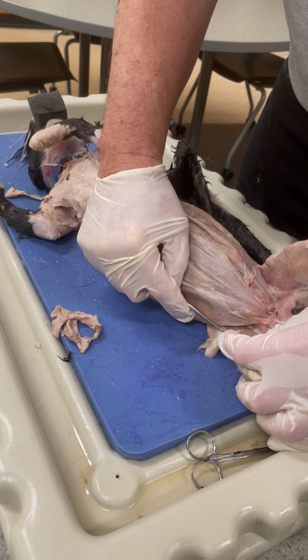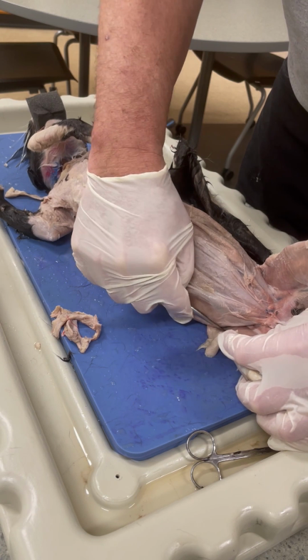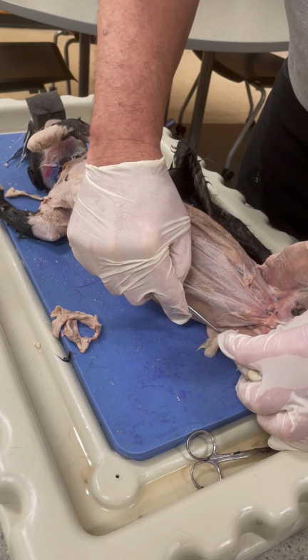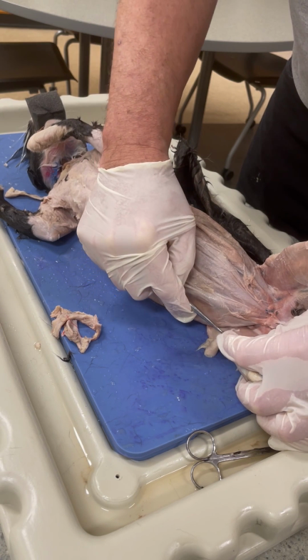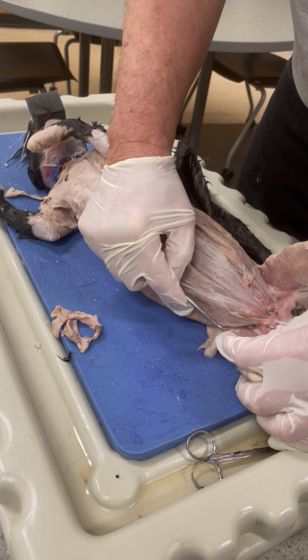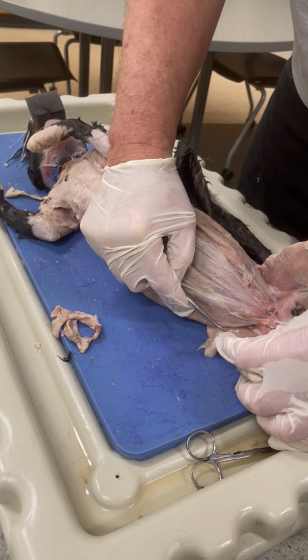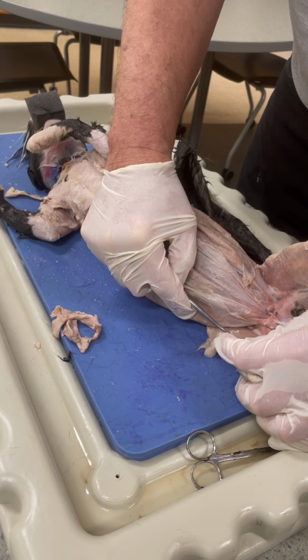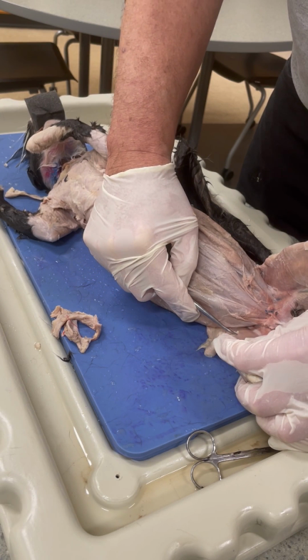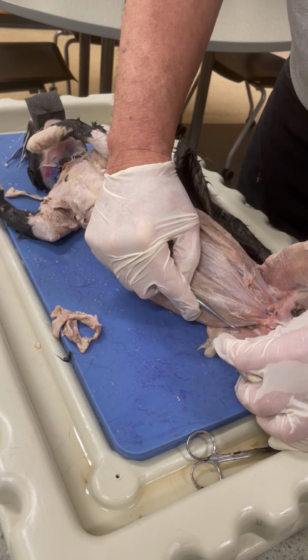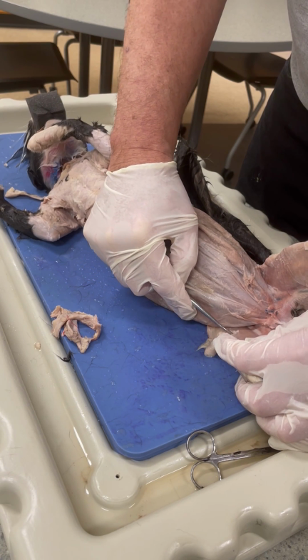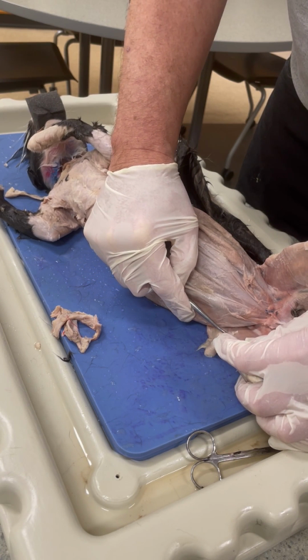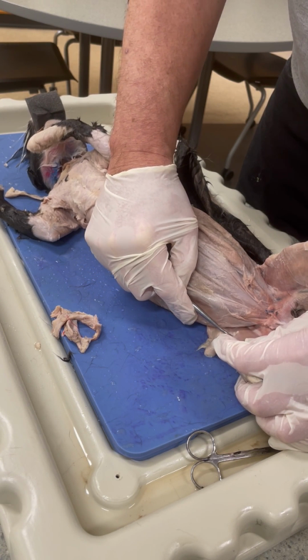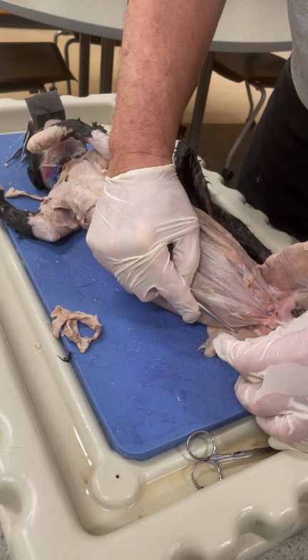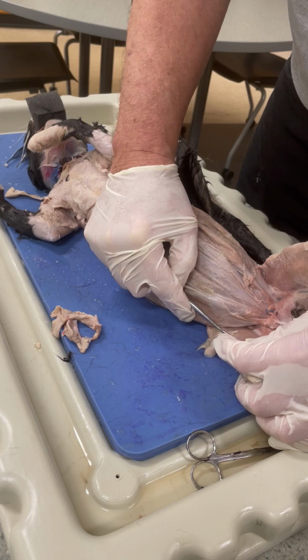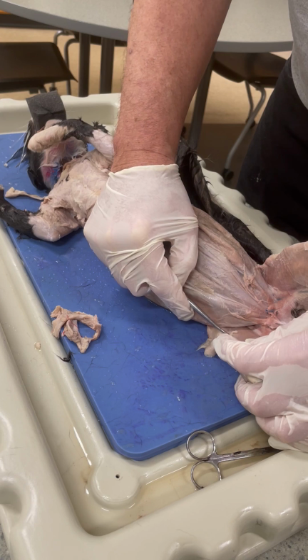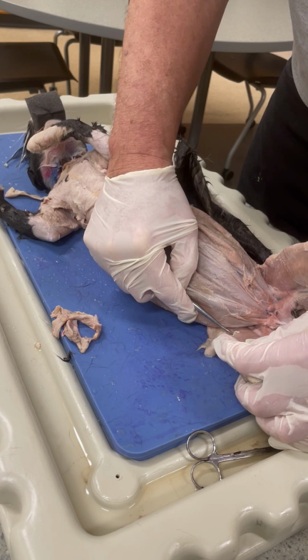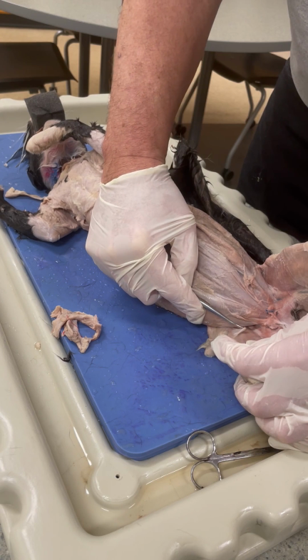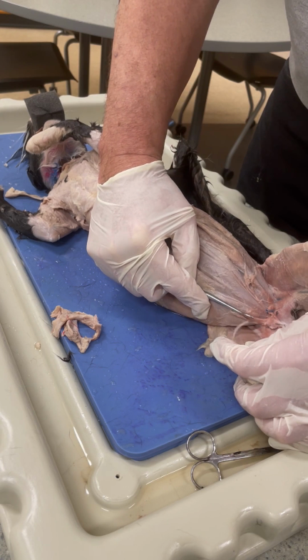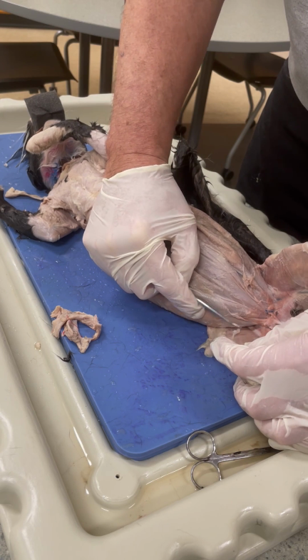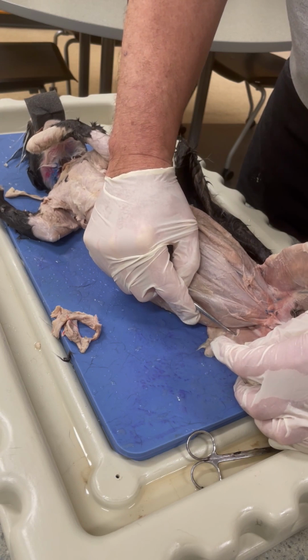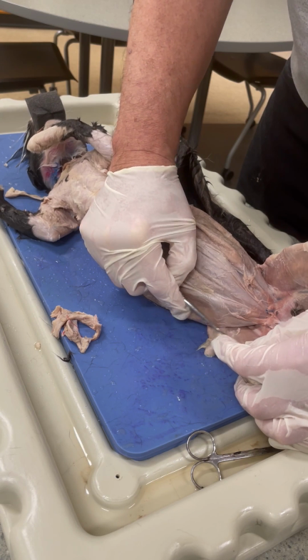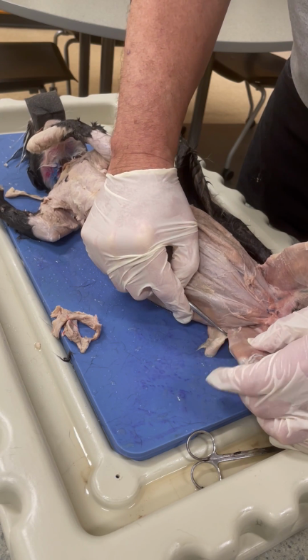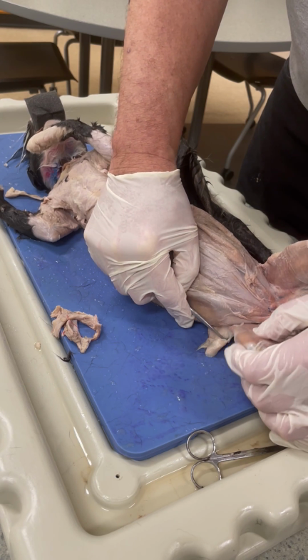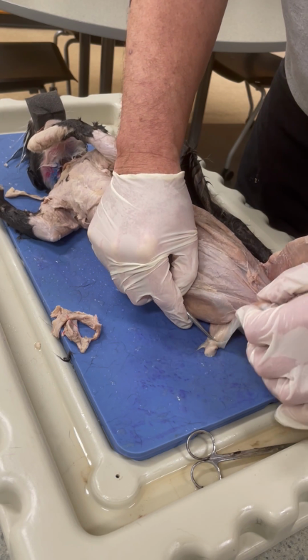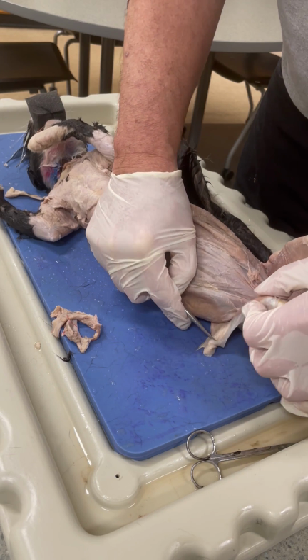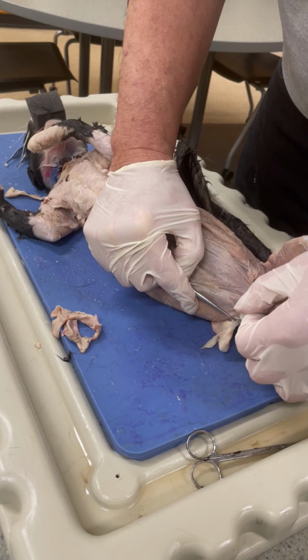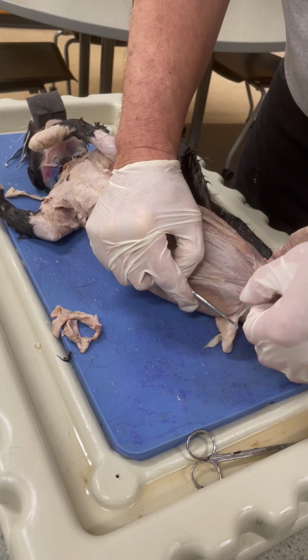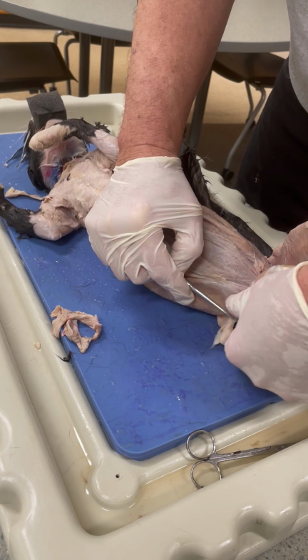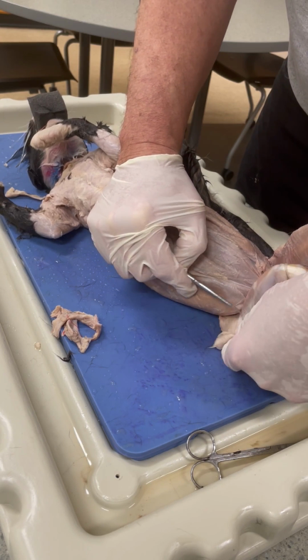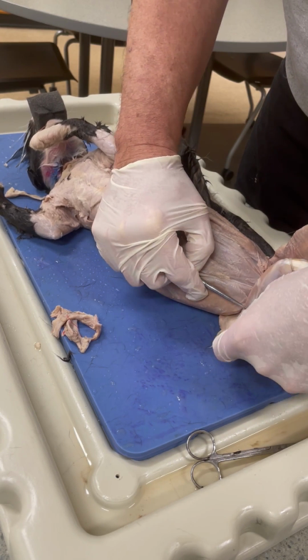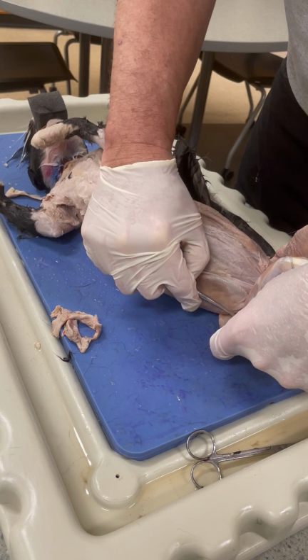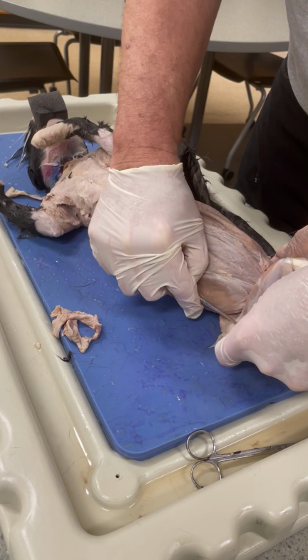Depending on how much time we have, we'll get started doing this and continue doing it really all semester as we start working on these, particularly looking at the muscles.